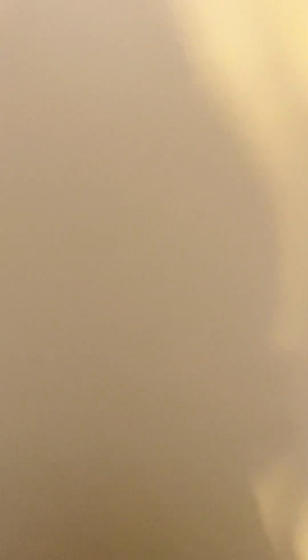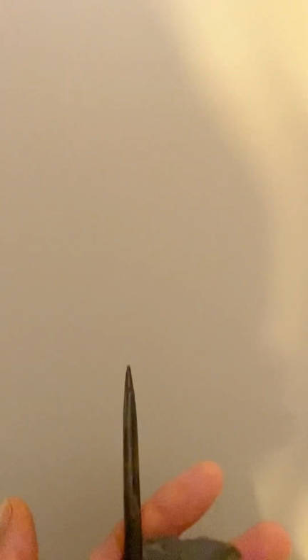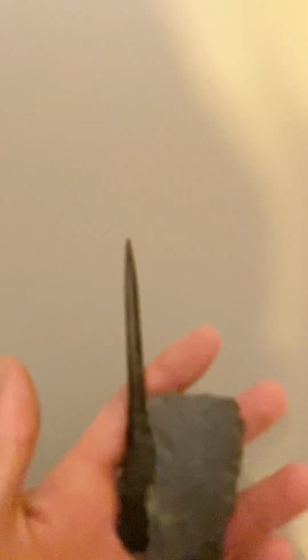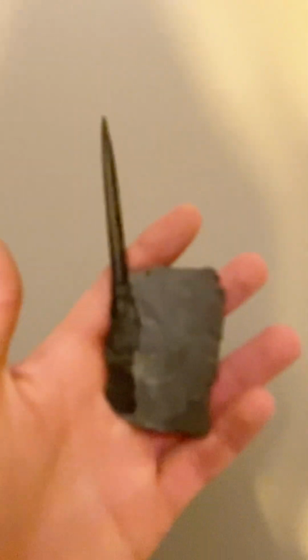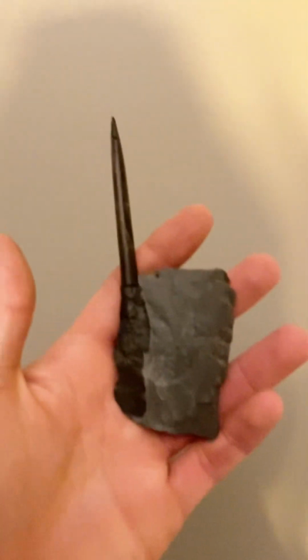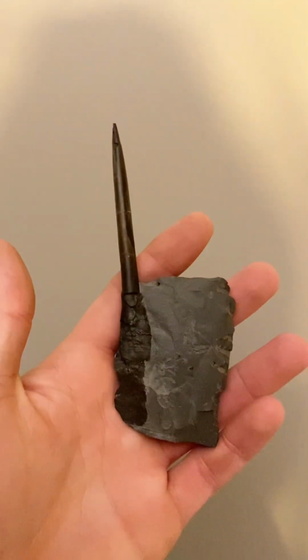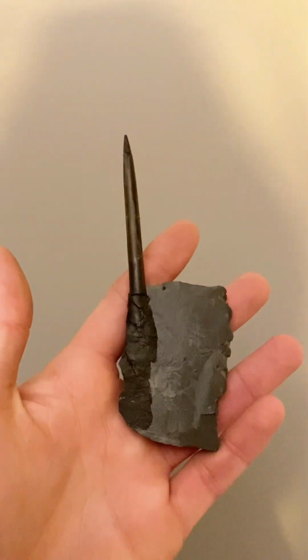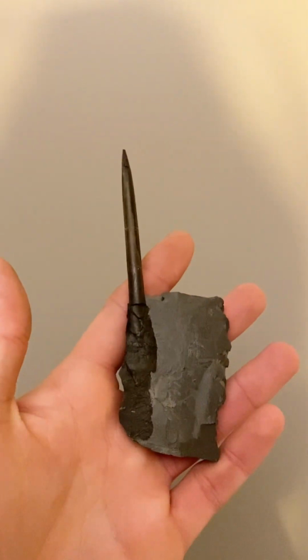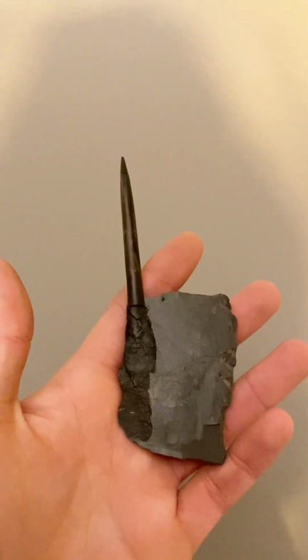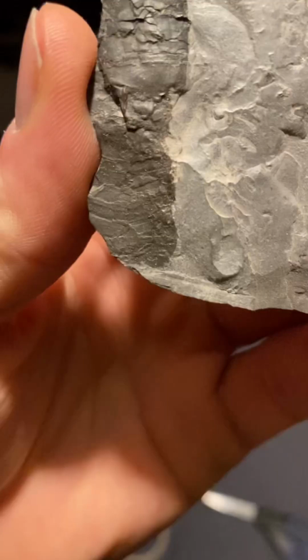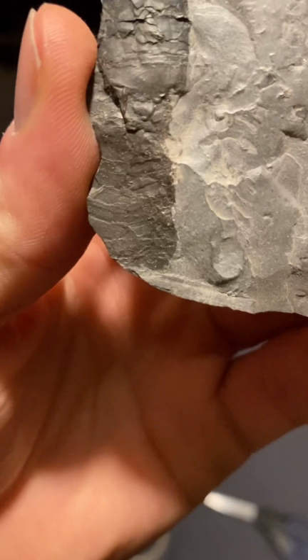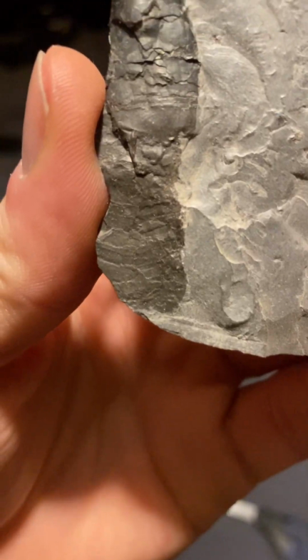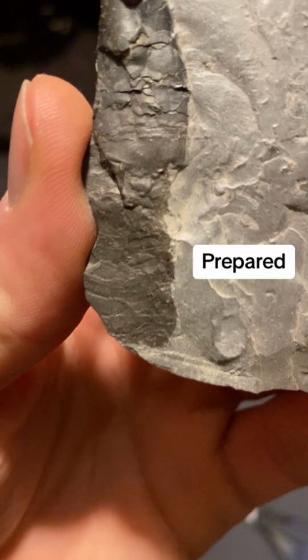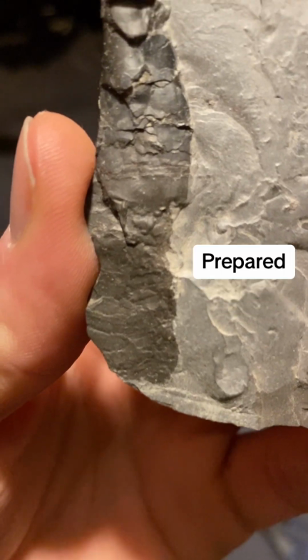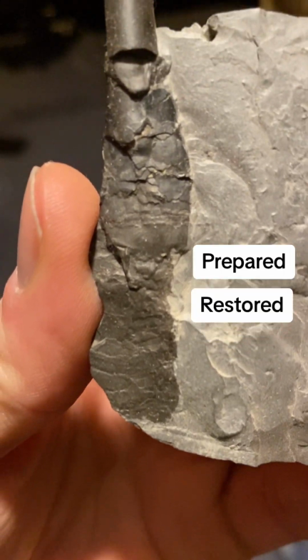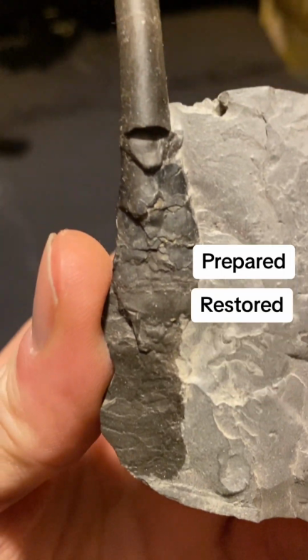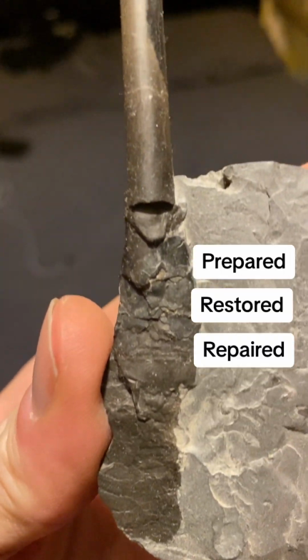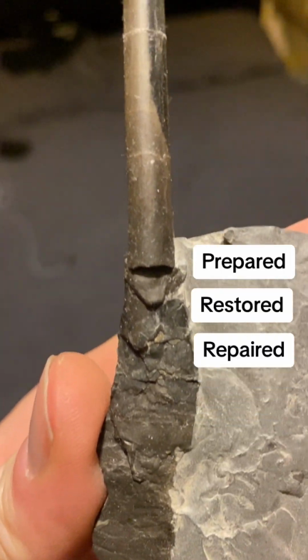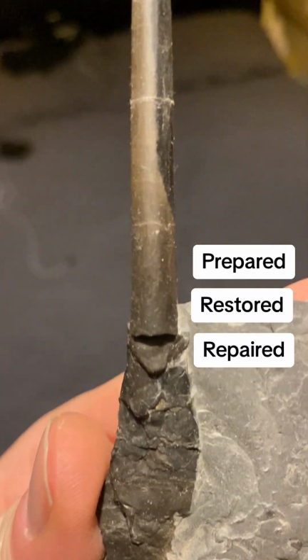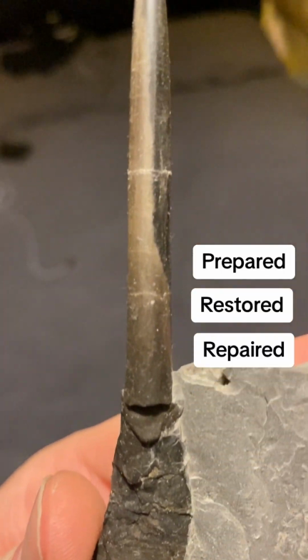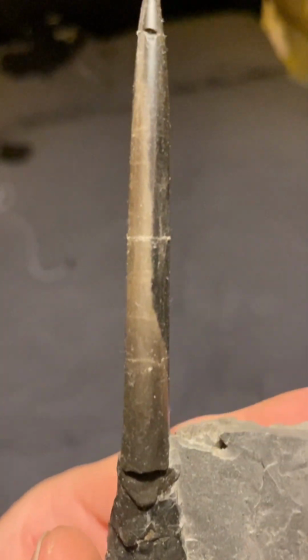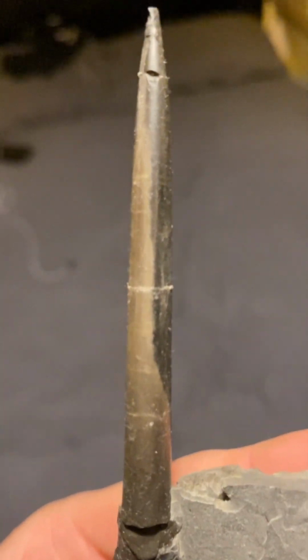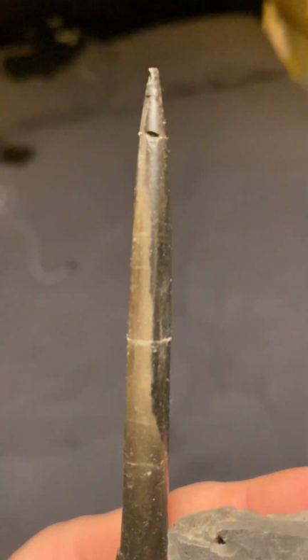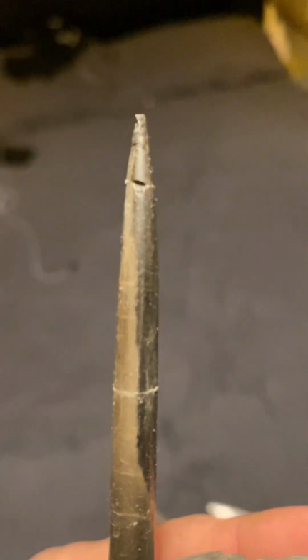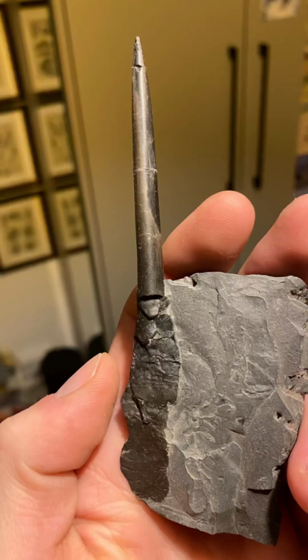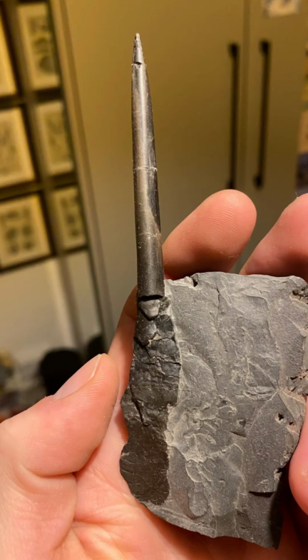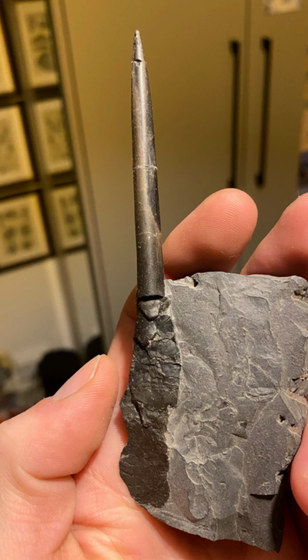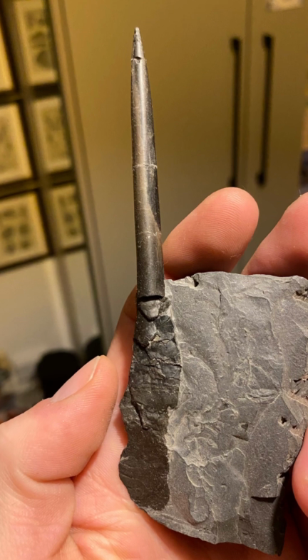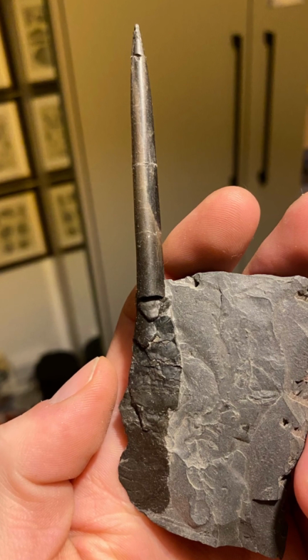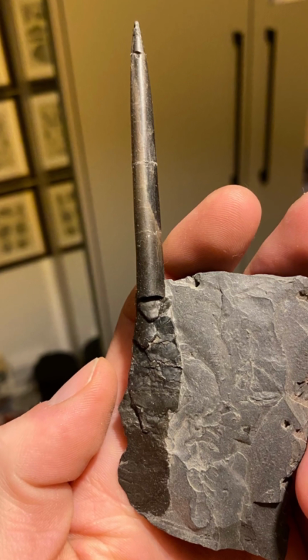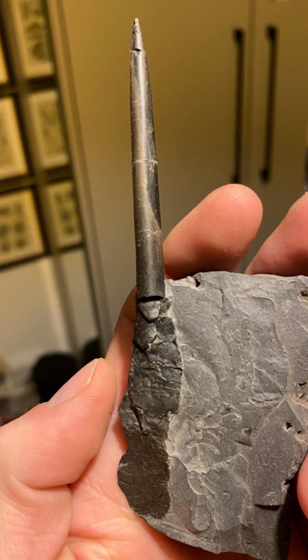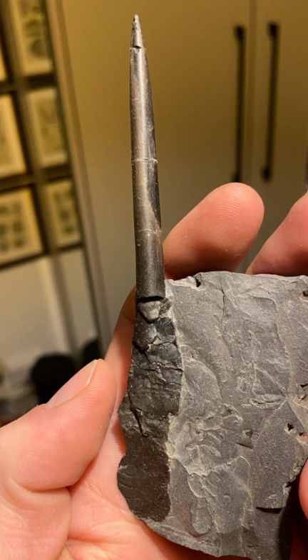Now this has shown up in a recent video. This is actually a belemnite guard that I prepared, restored, and repaired, and you can see its beautiful shine with that polished wax — and there's a very nice photo of it there.